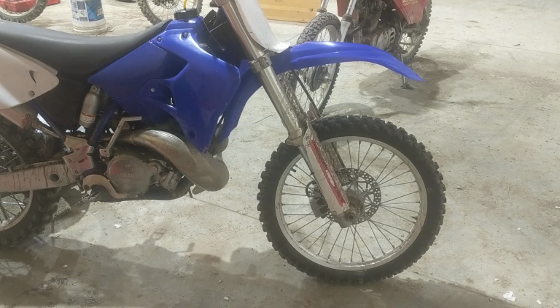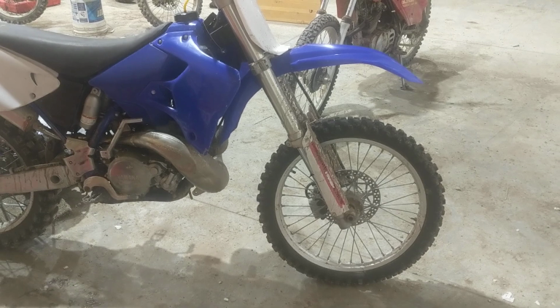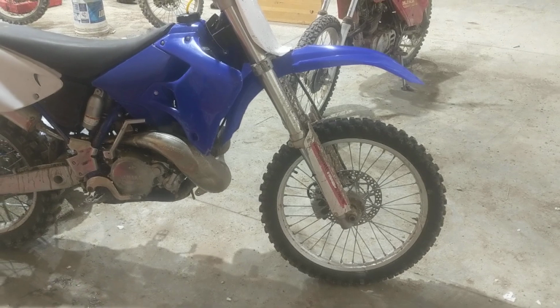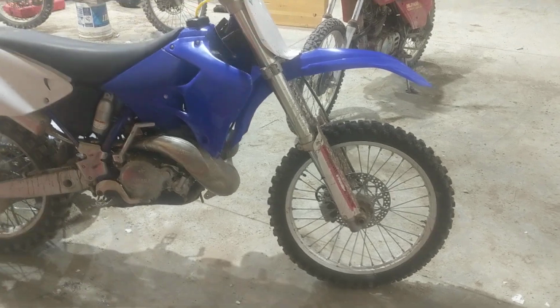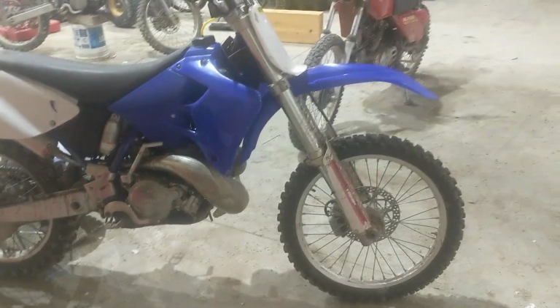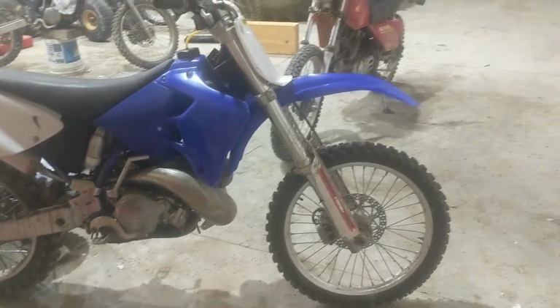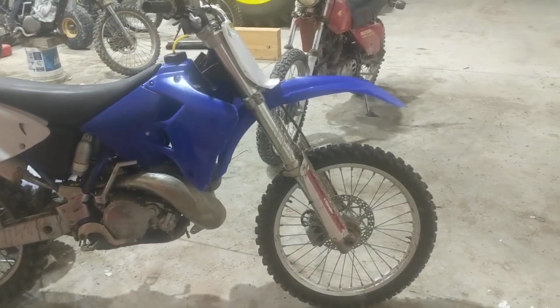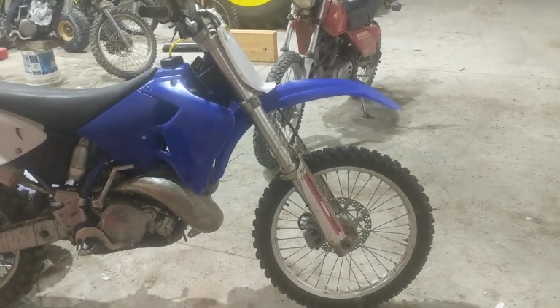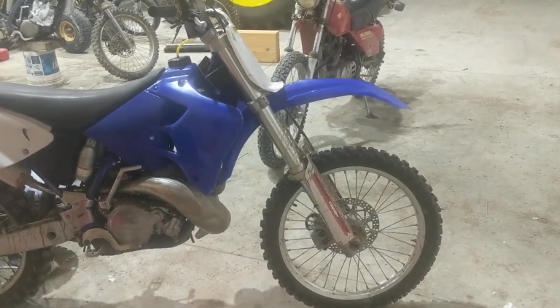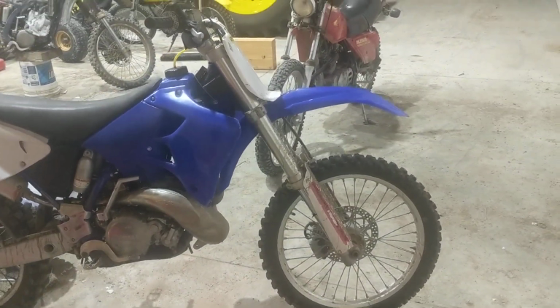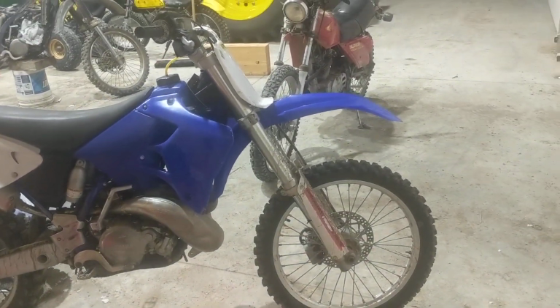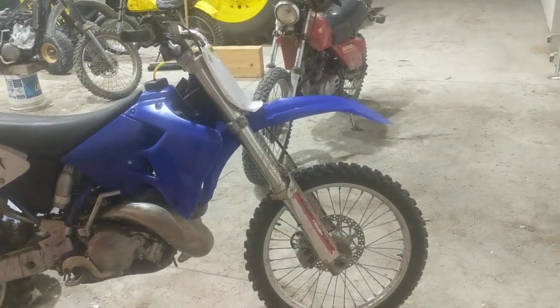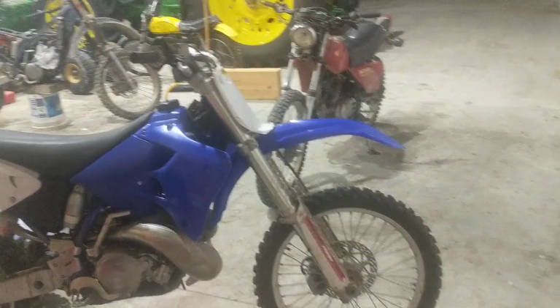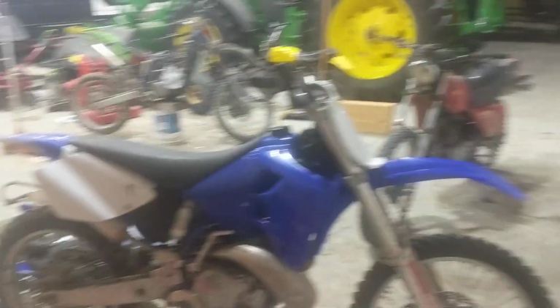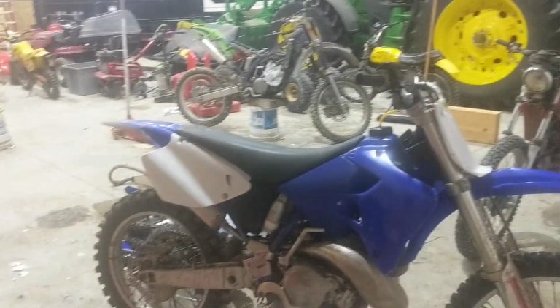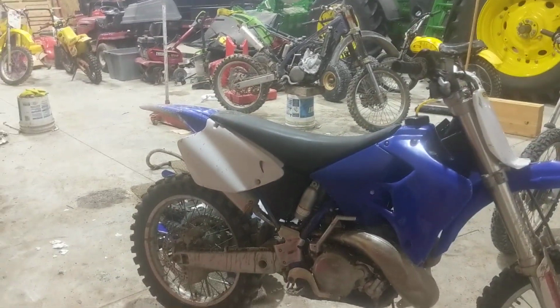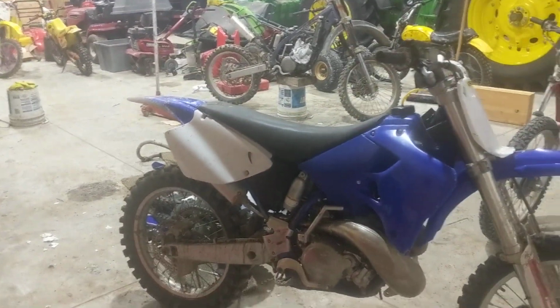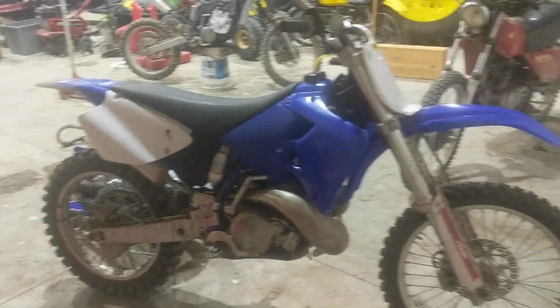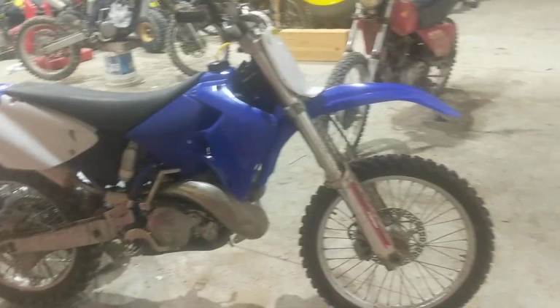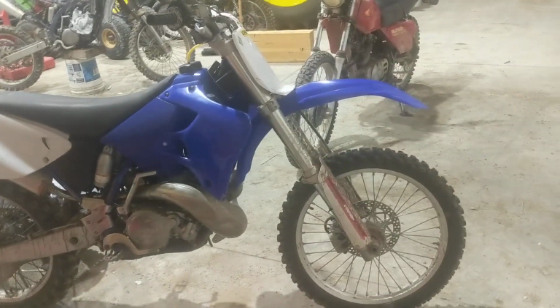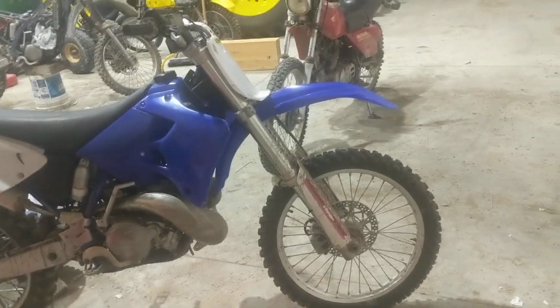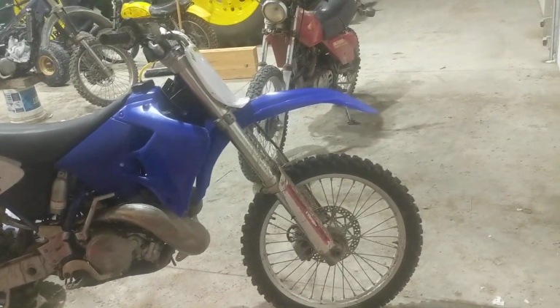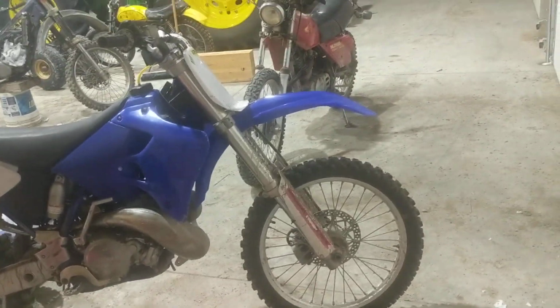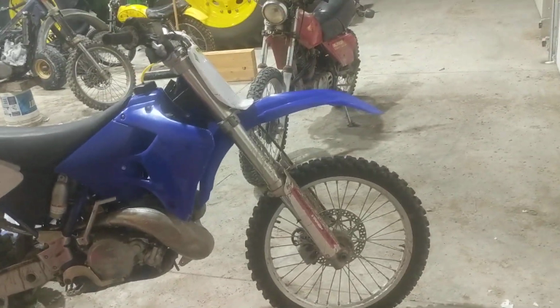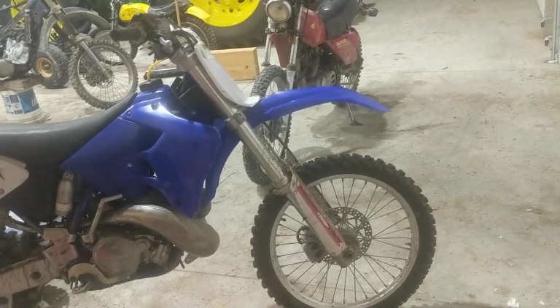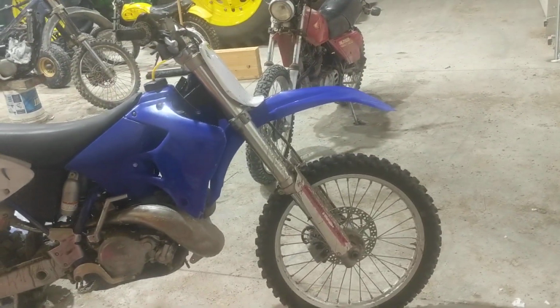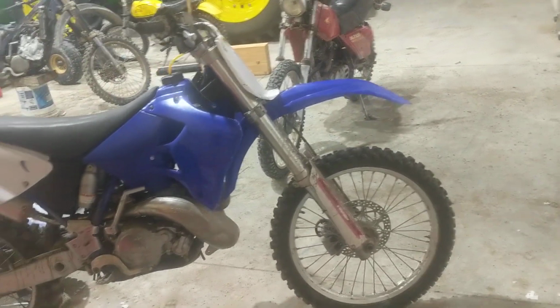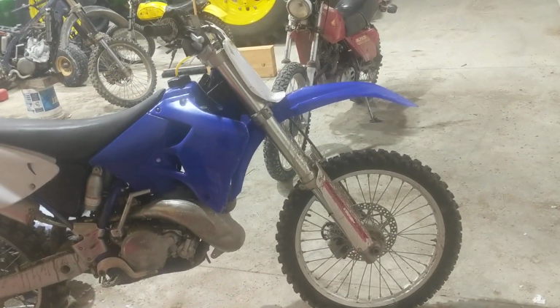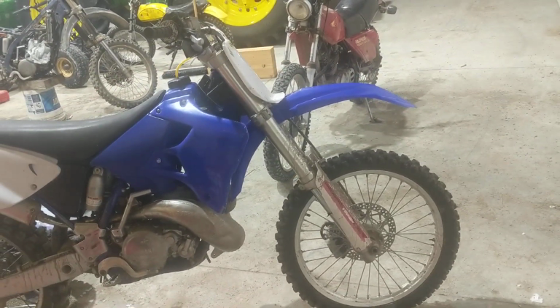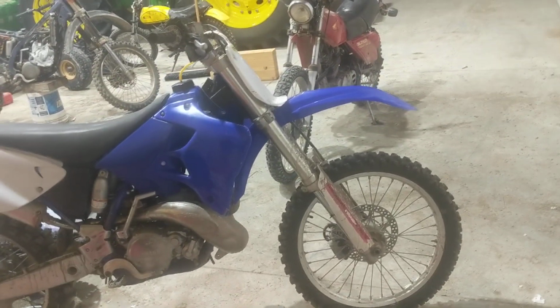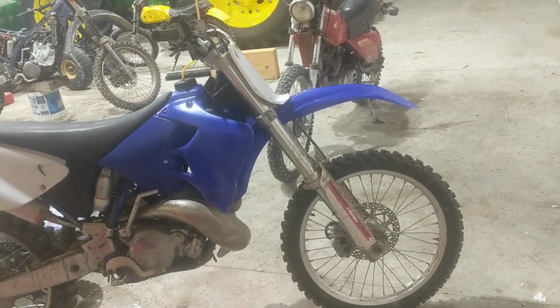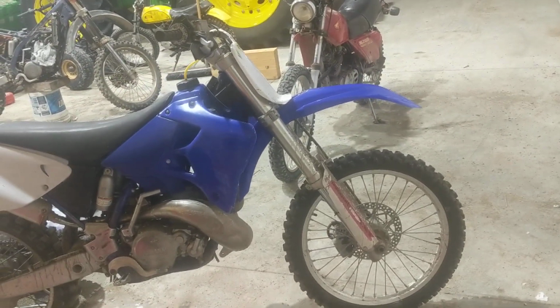Here is a video — this is going to be a longer style video of everything that I've done to my YZ250 to make it be the best bike I have in the shop.